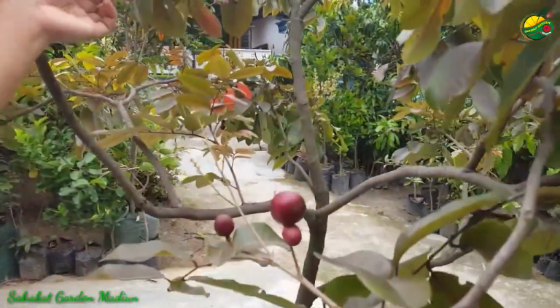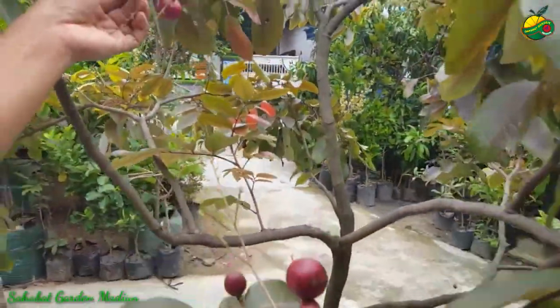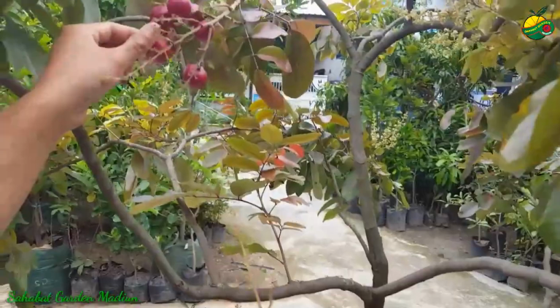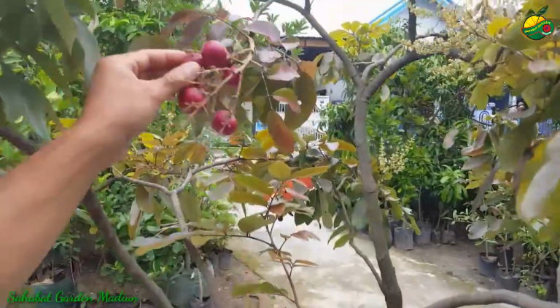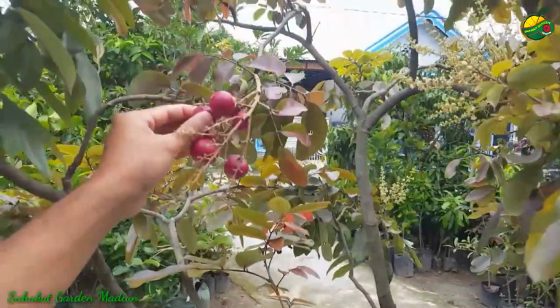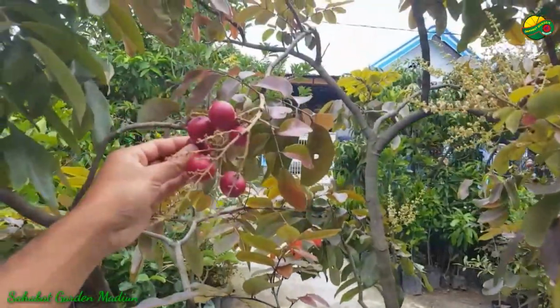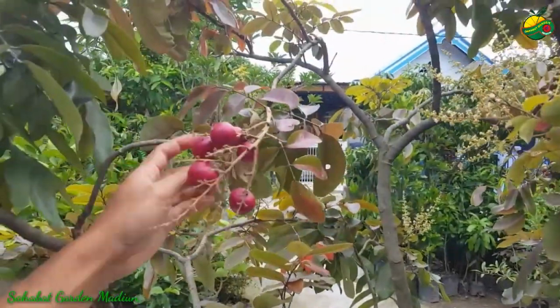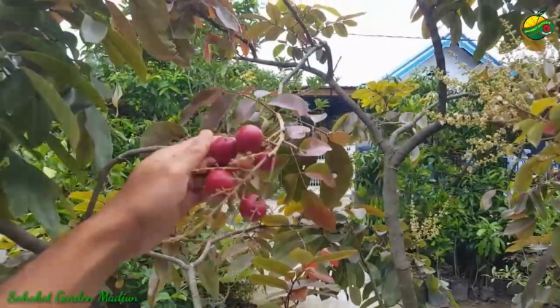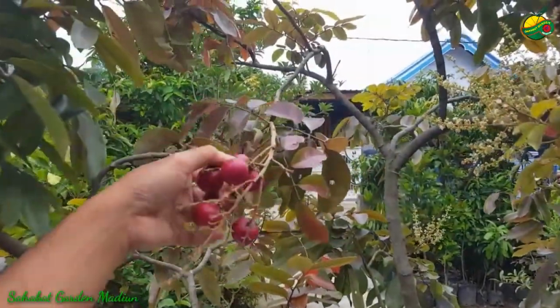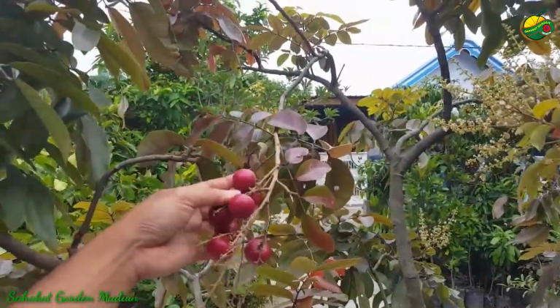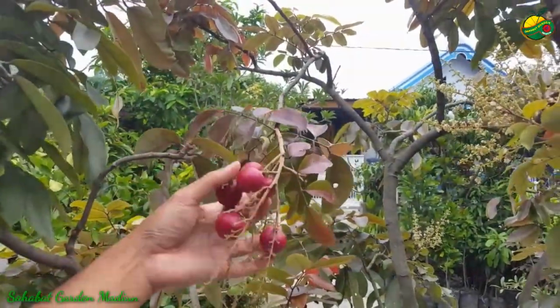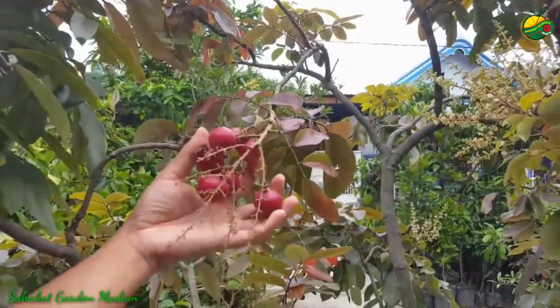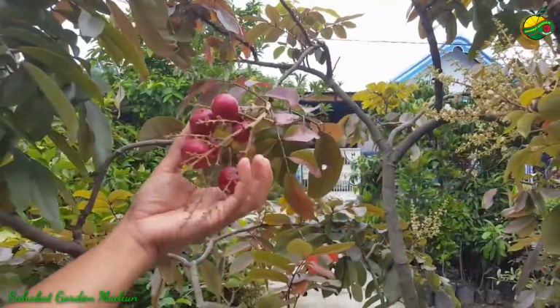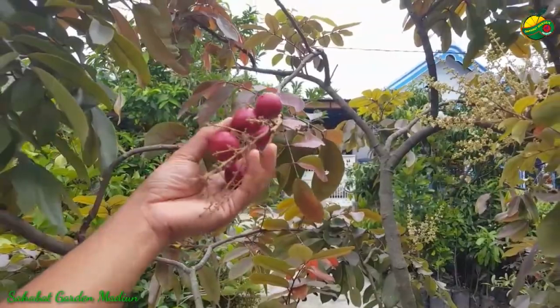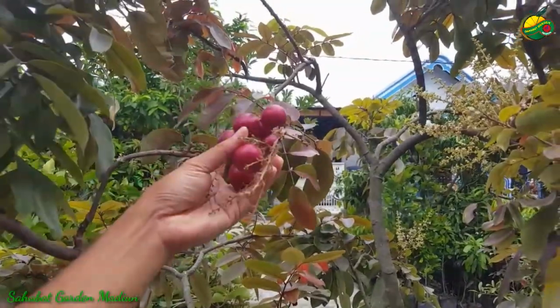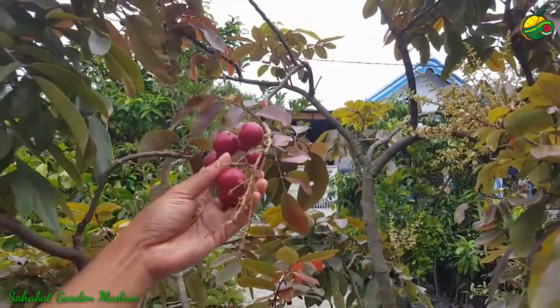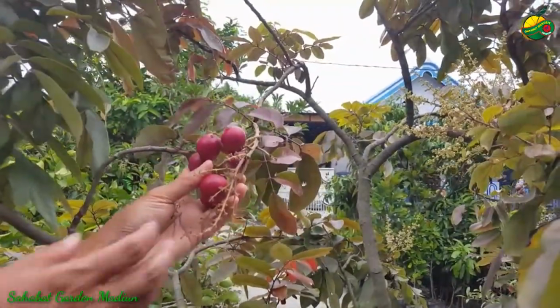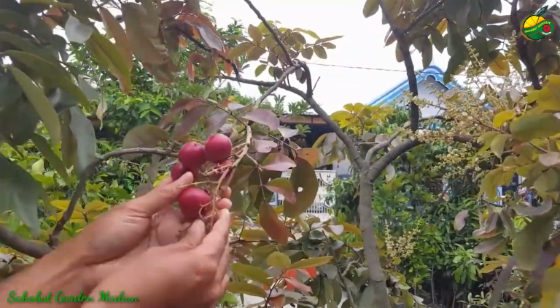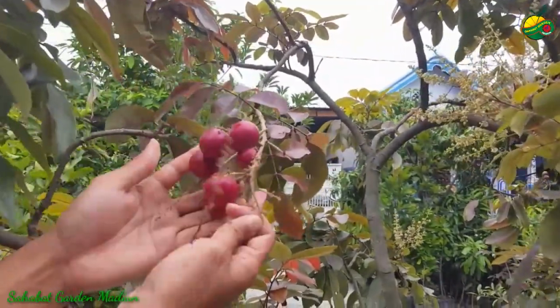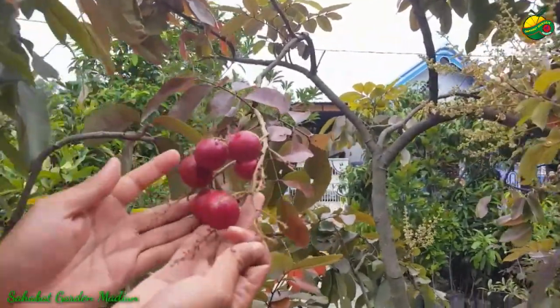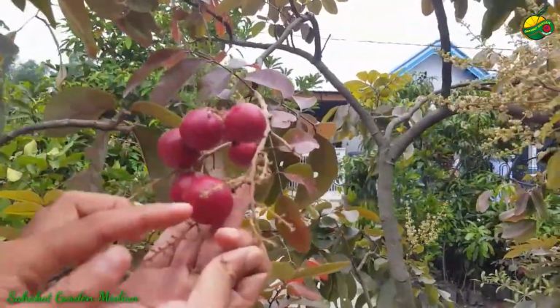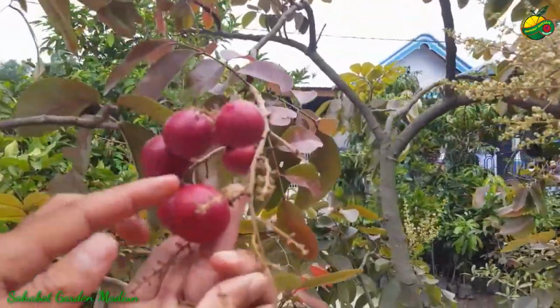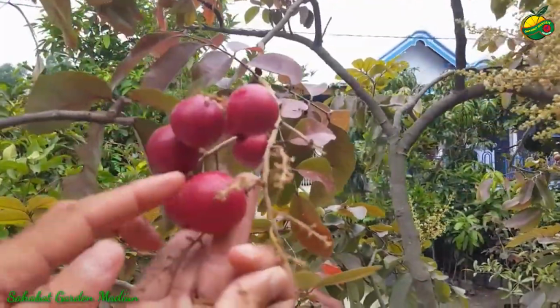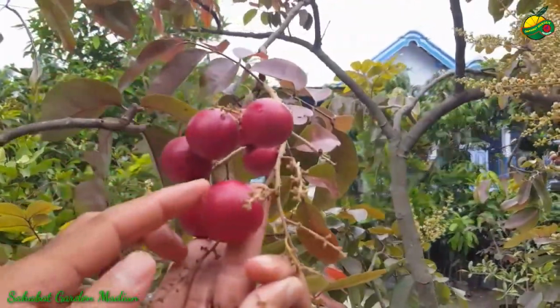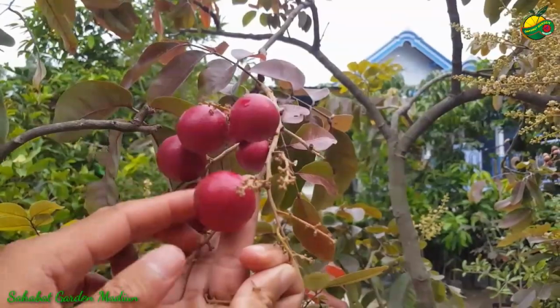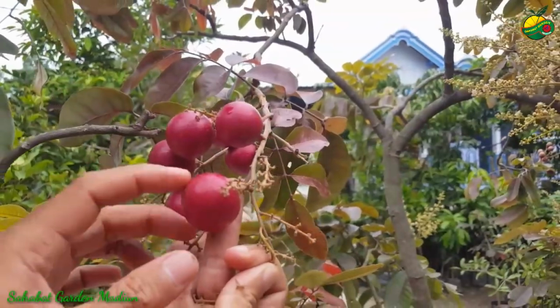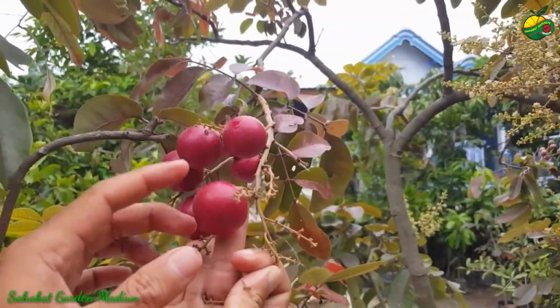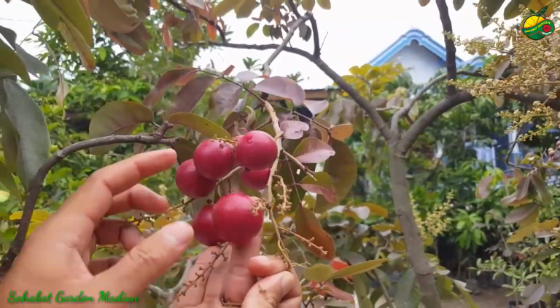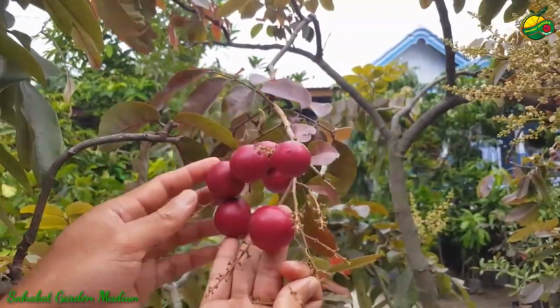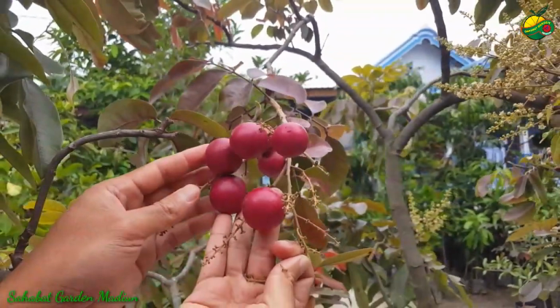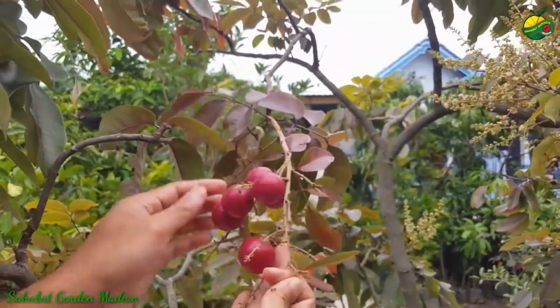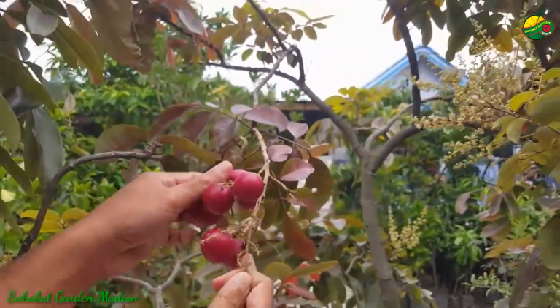Ini kami pencet-pencet, ada yang sudah empuk ya. Ini menandakan kalau buah kelengkeng merah sudah kondisi masak. Dari warna pun sudah berubah ya — merahnya lebih pekat, yaitu warna merah ke jingga gitu.